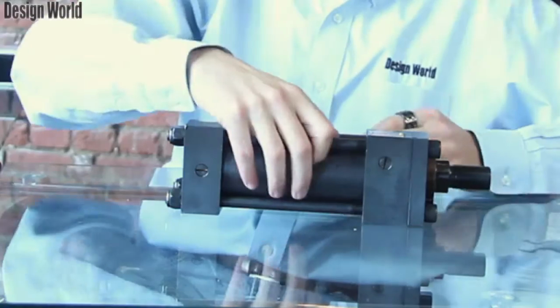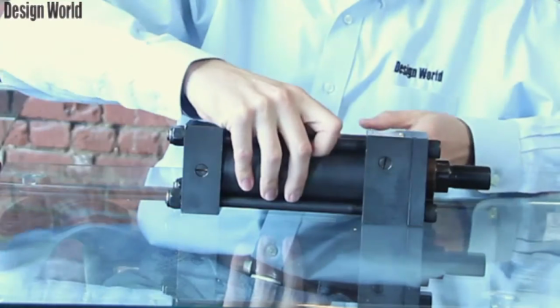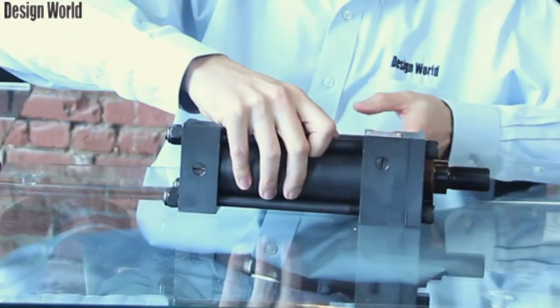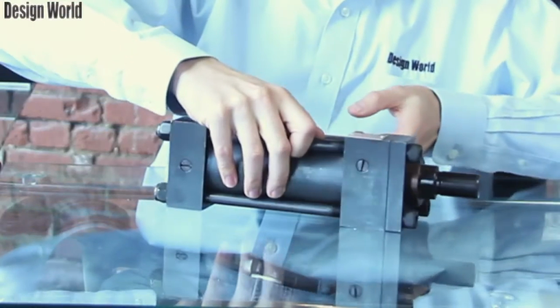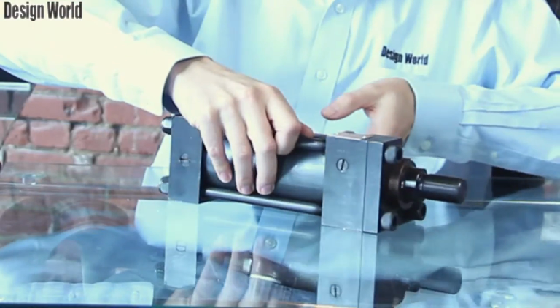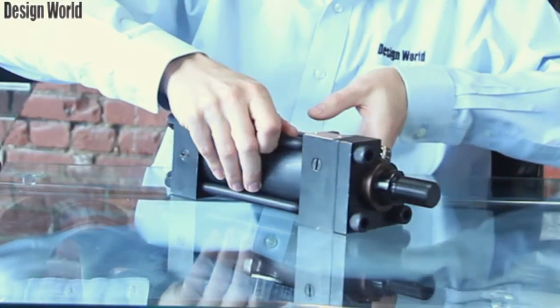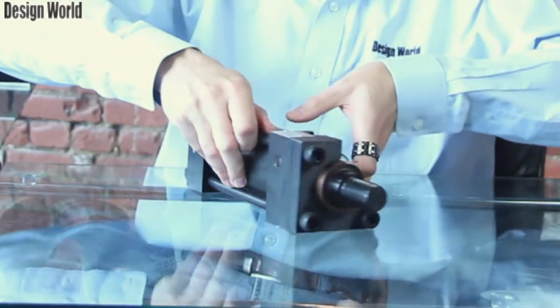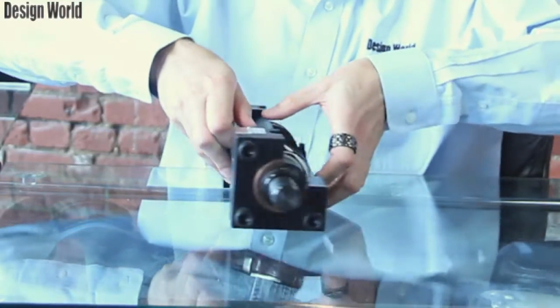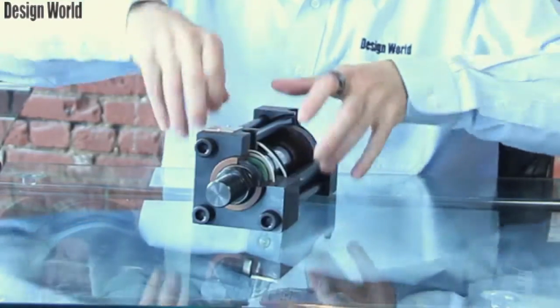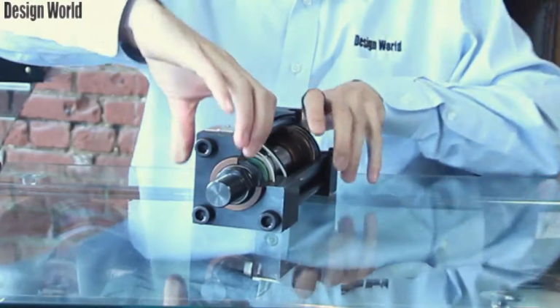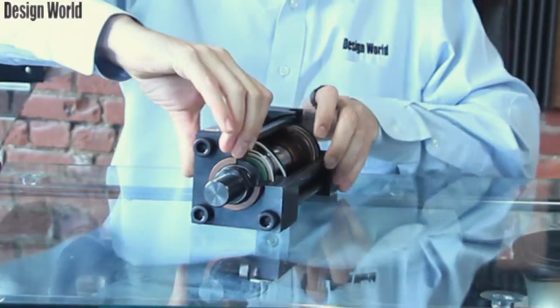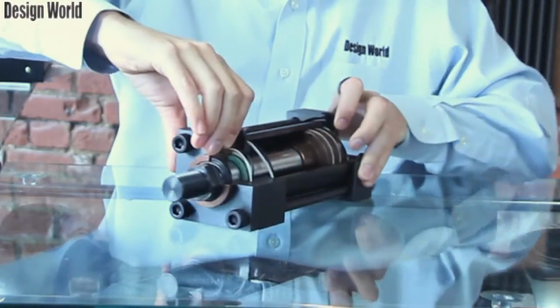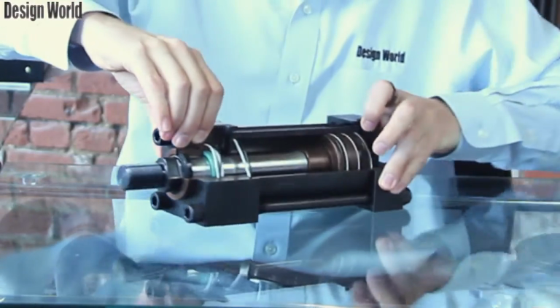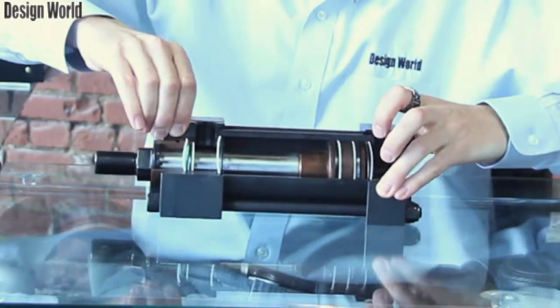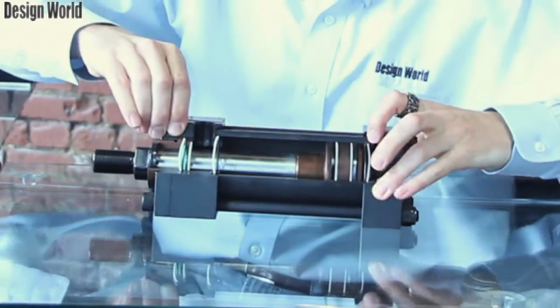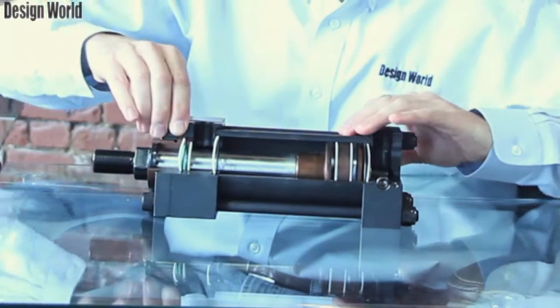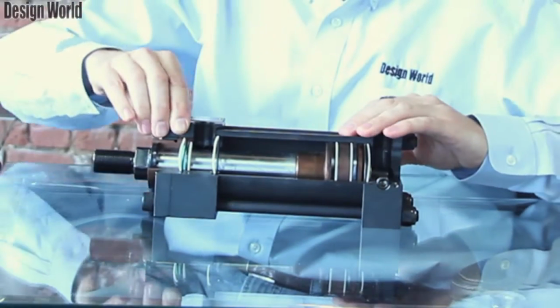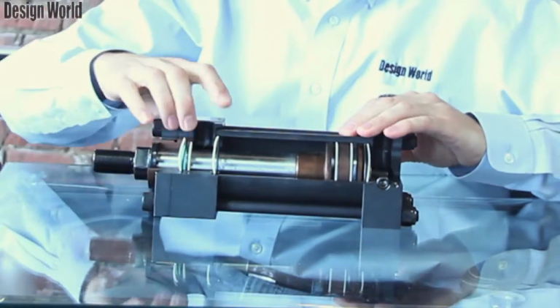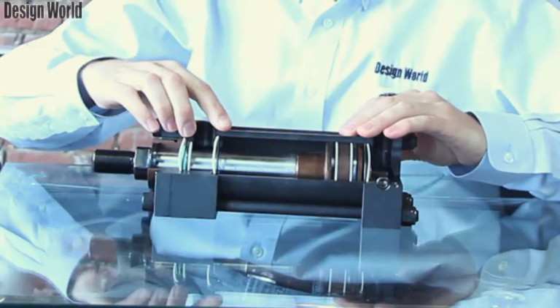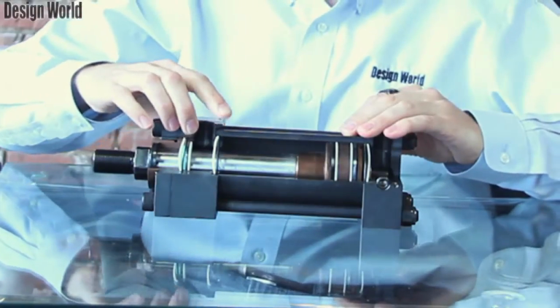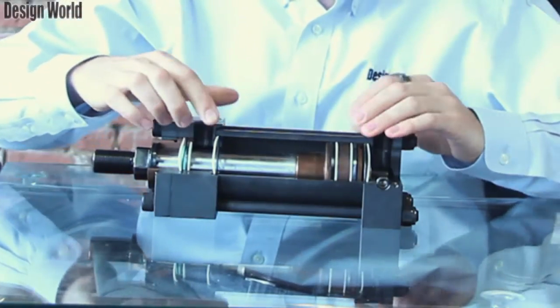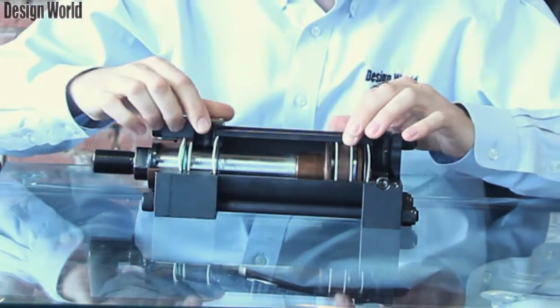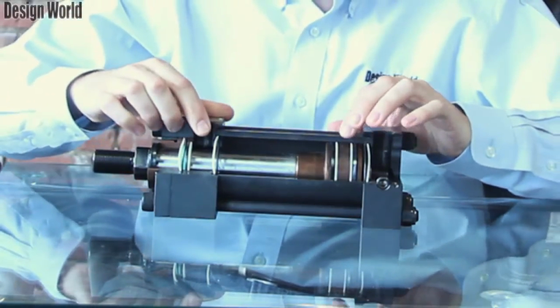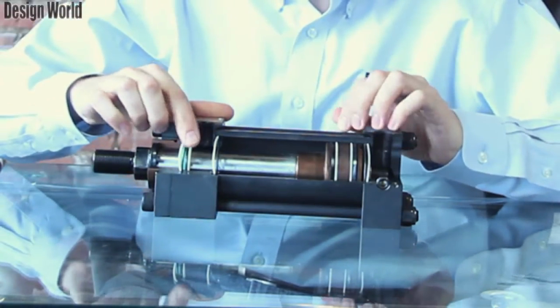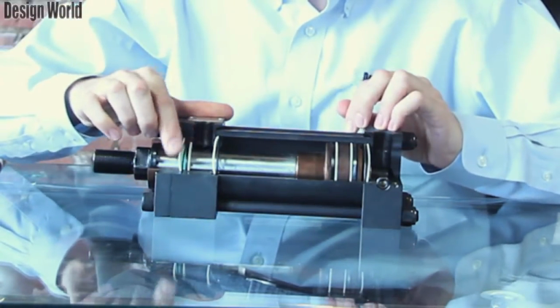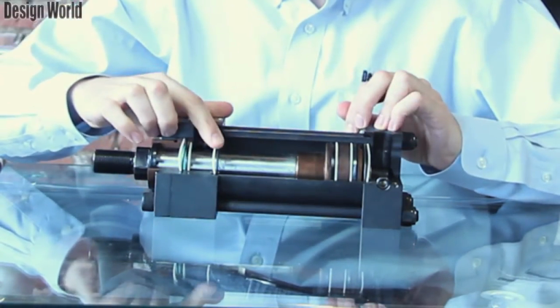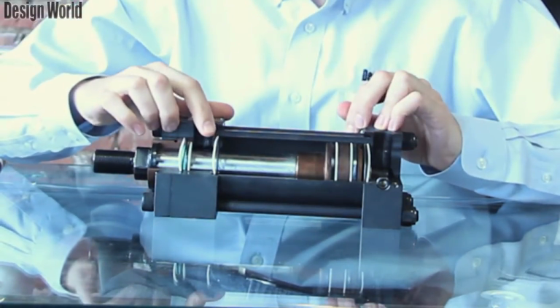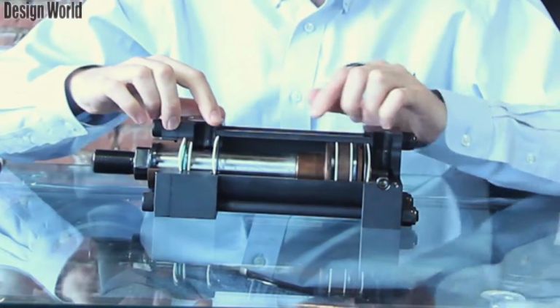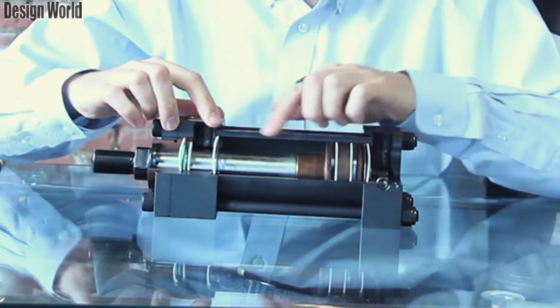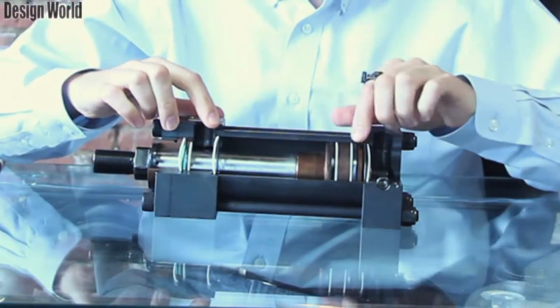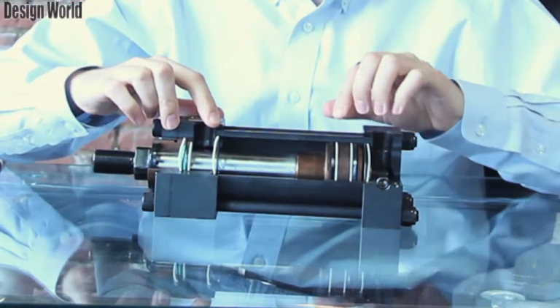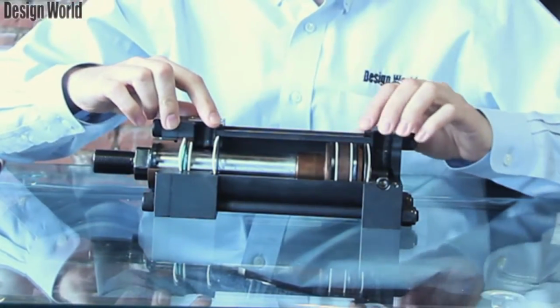We have a nice cutaway view here on the other side of the cylinder so you can see the different seals and the overall design.